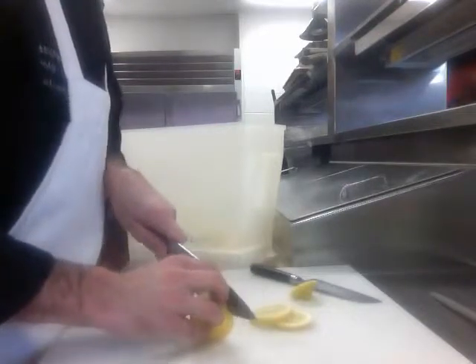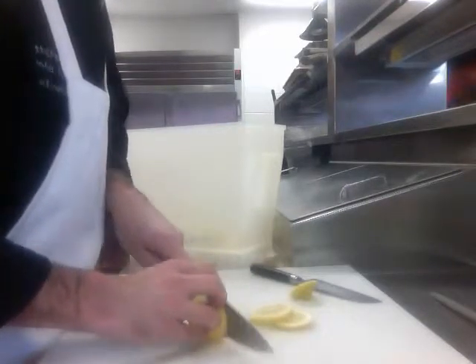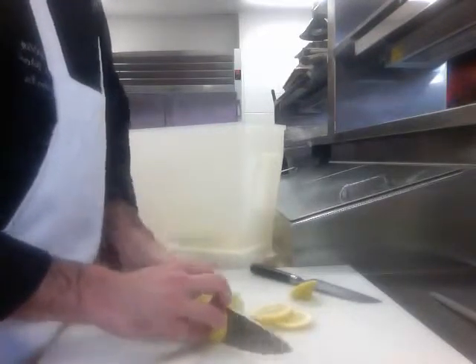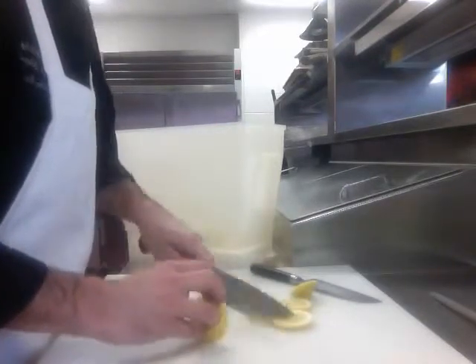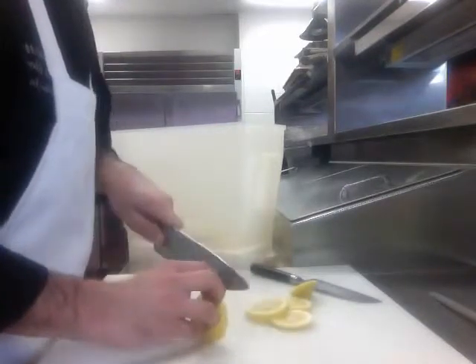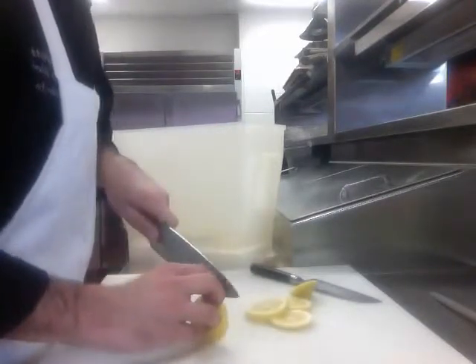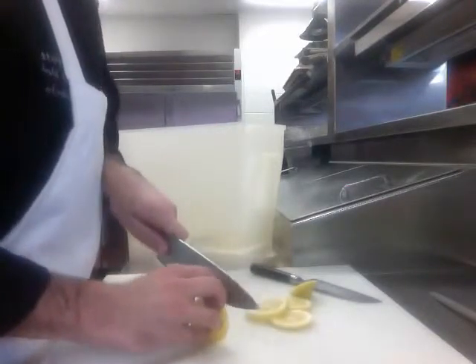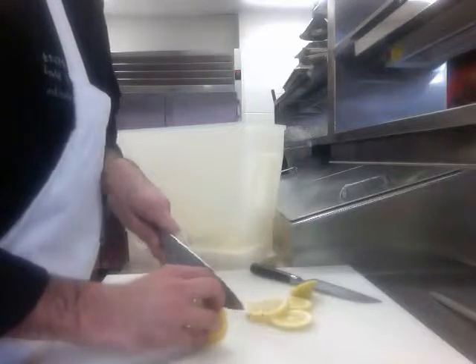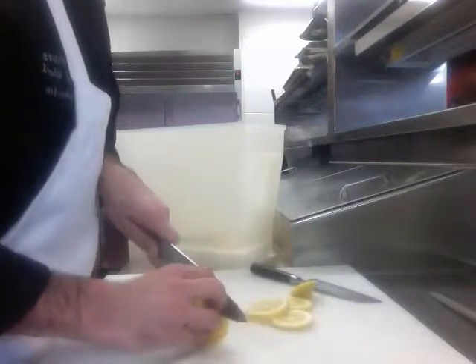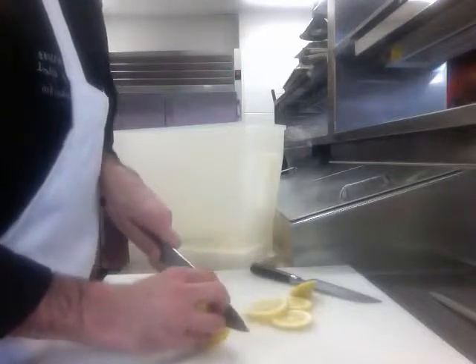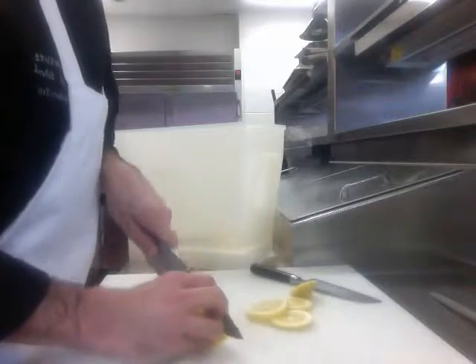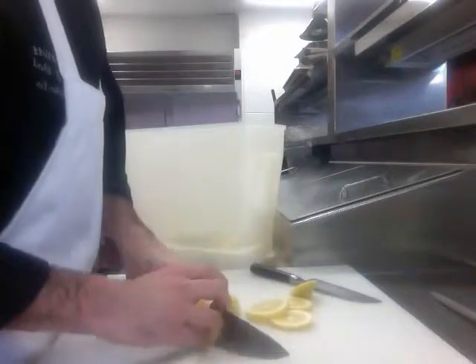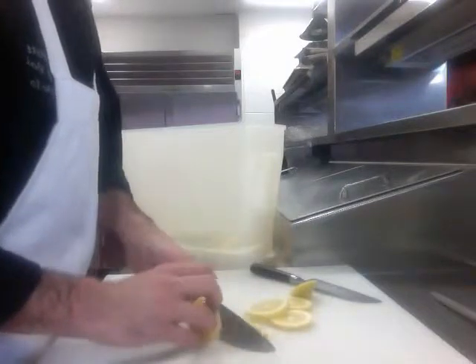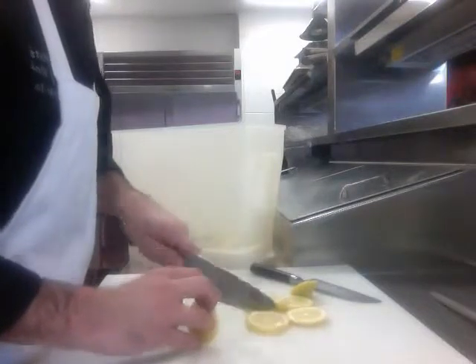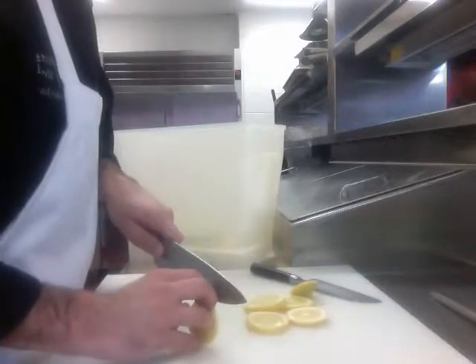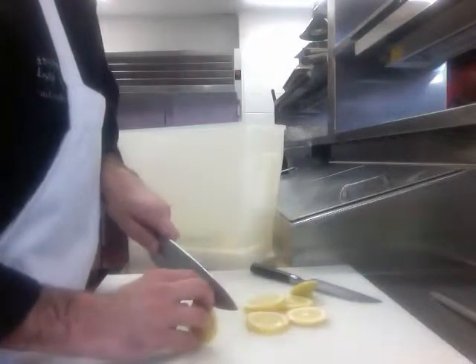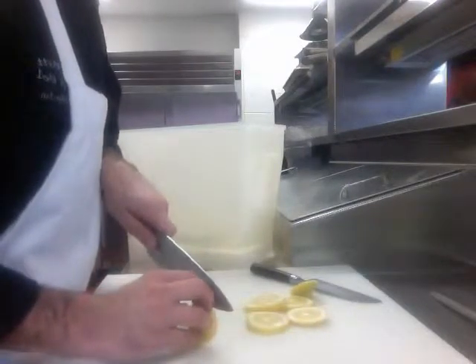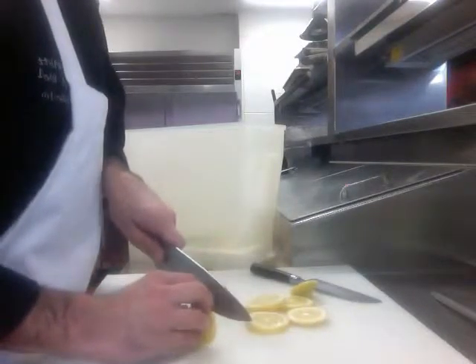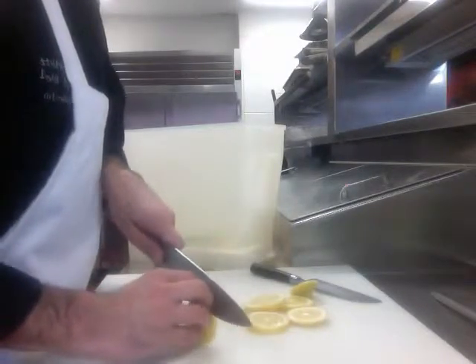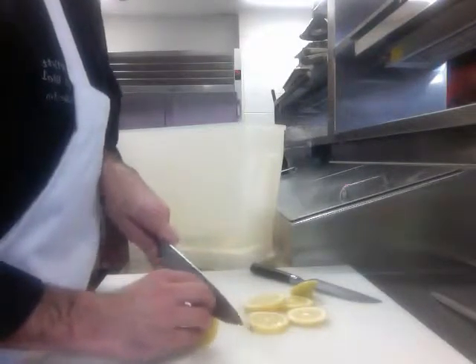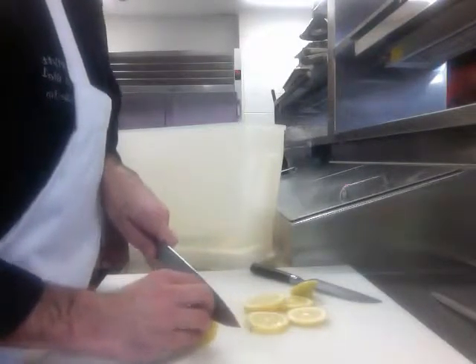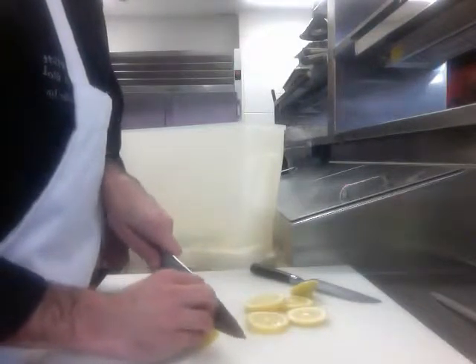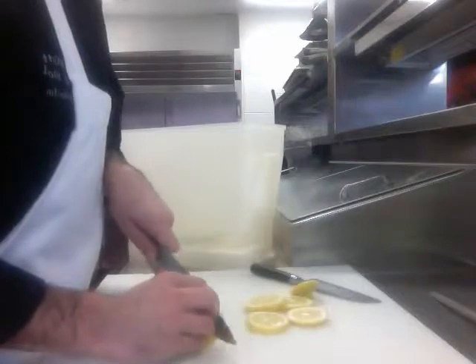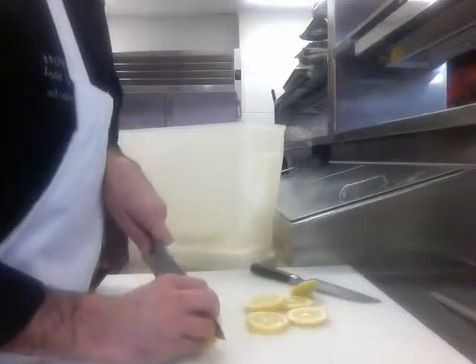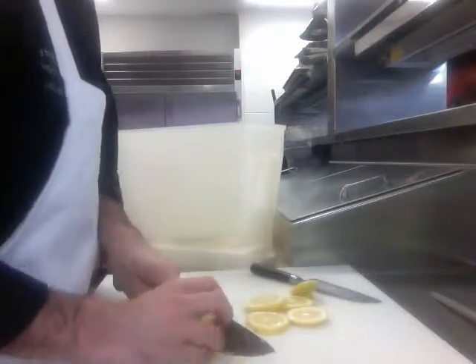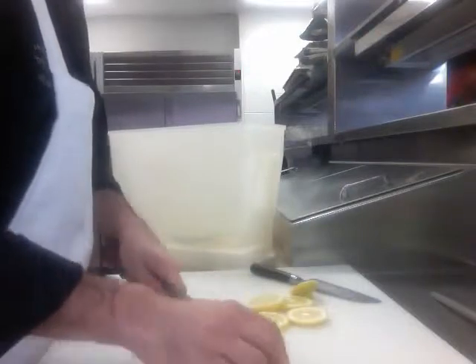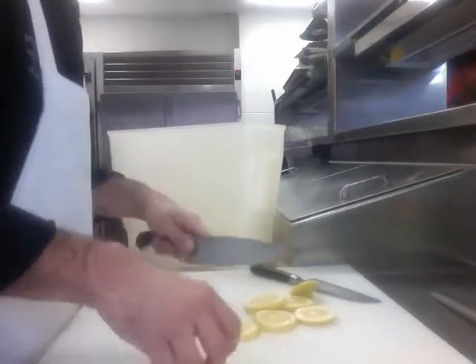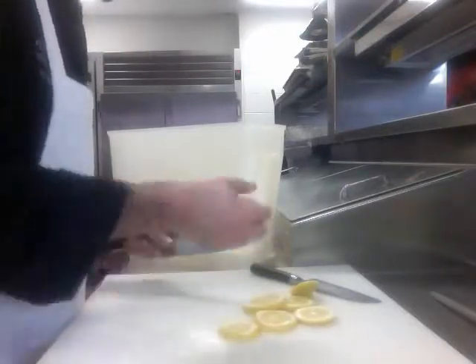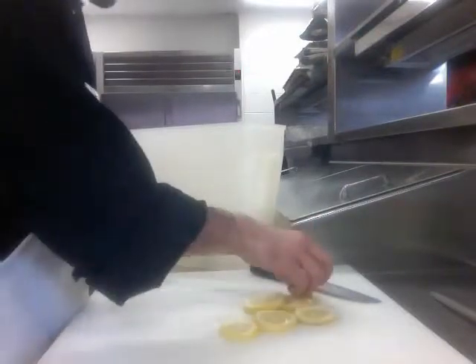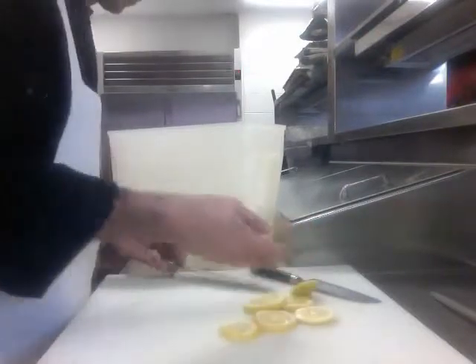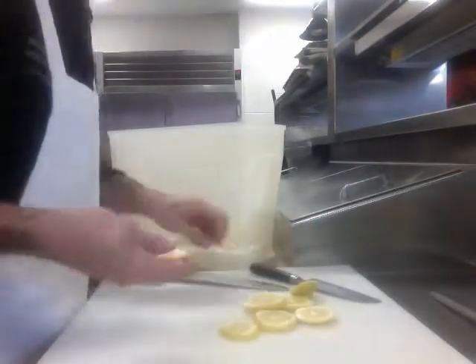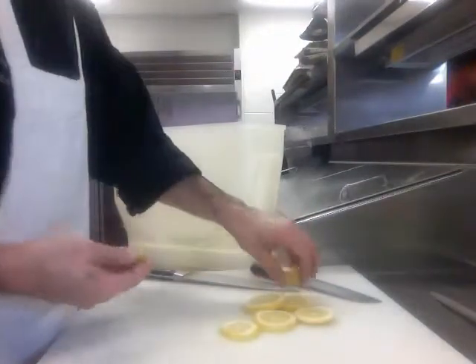On this last lemon I want to show you guys a knife cut for all citrus. You can do this with all citrus fruits — it's called a Supreme. It's a very simple cut.